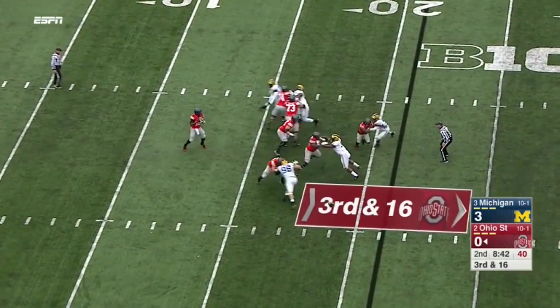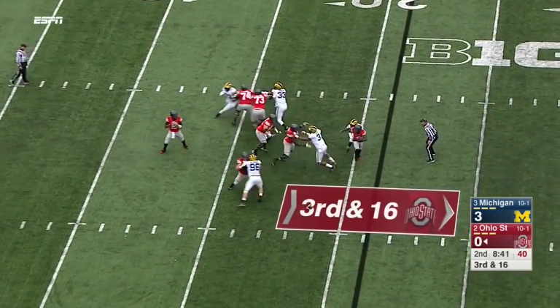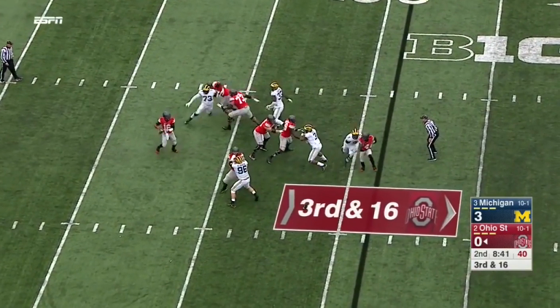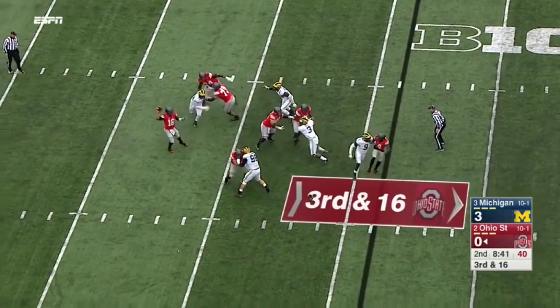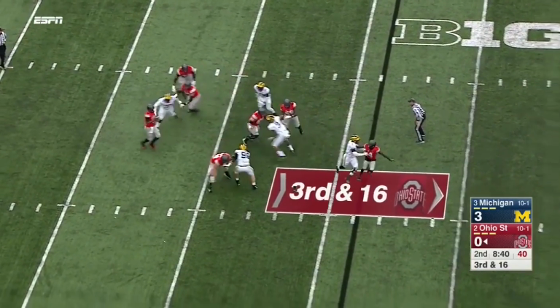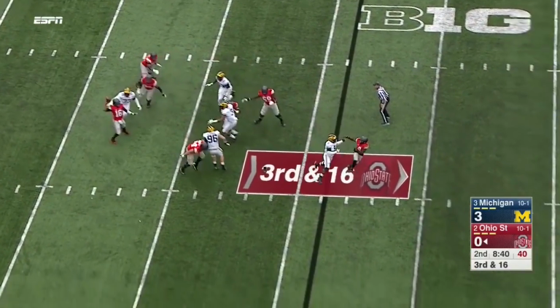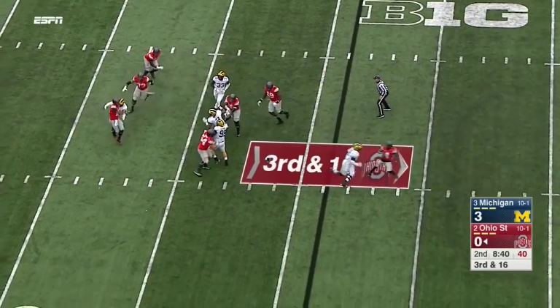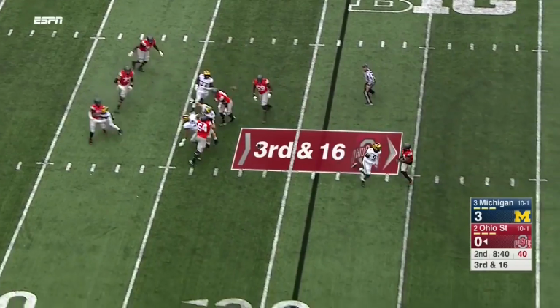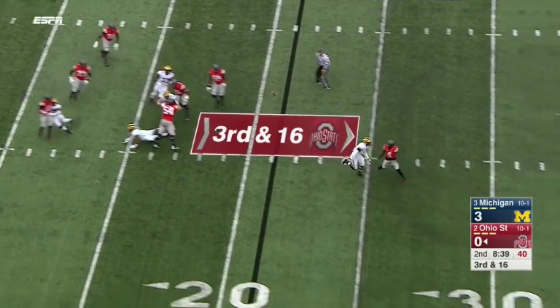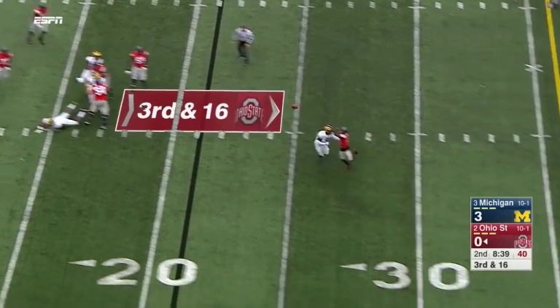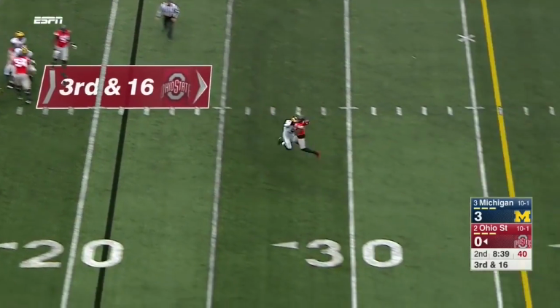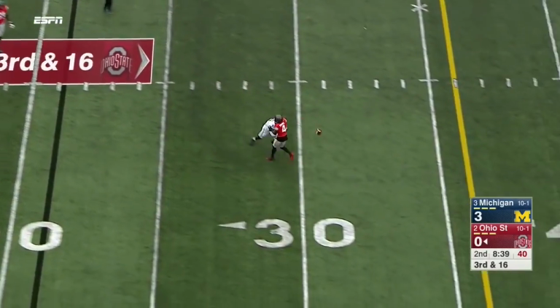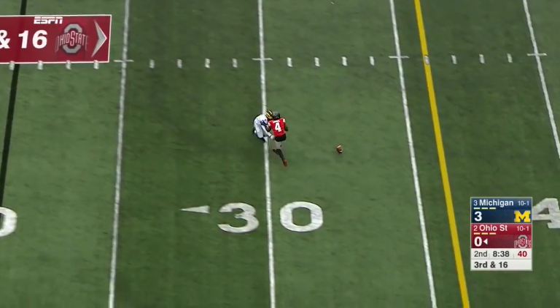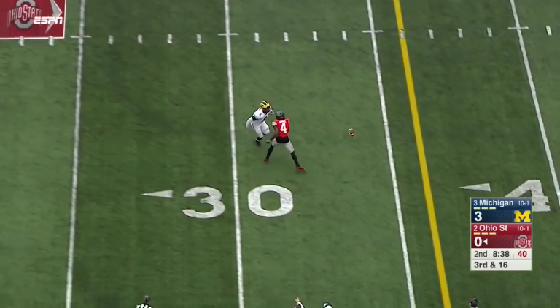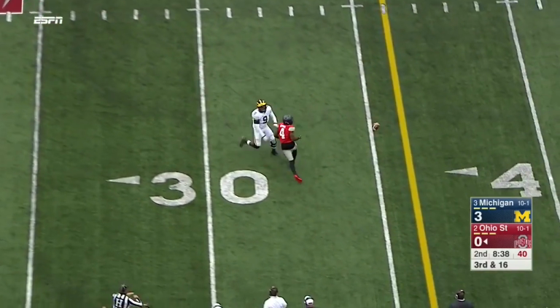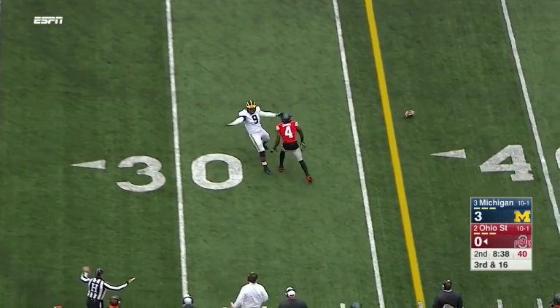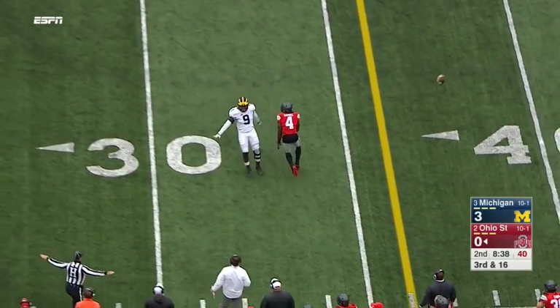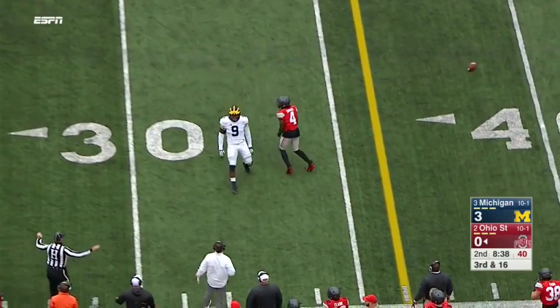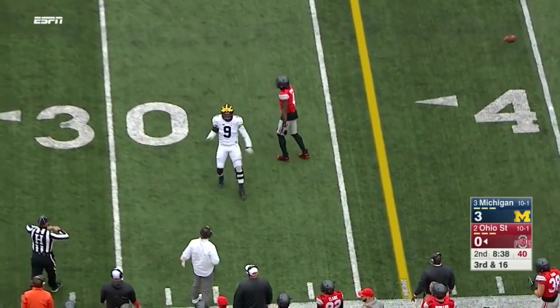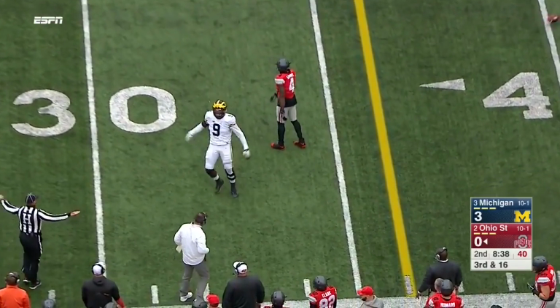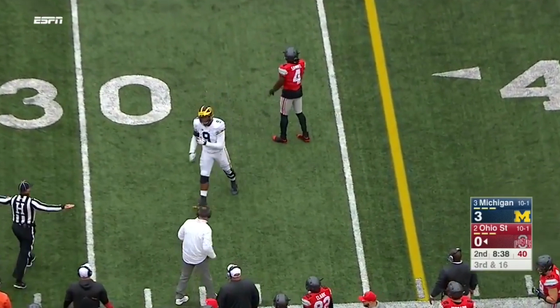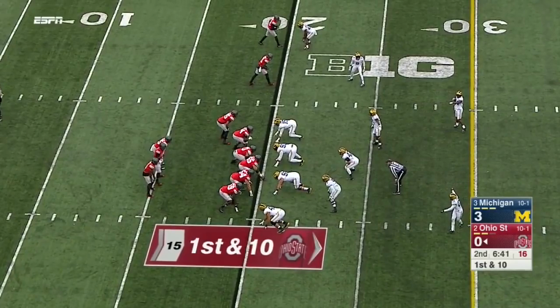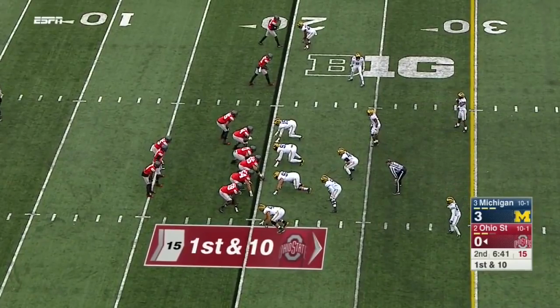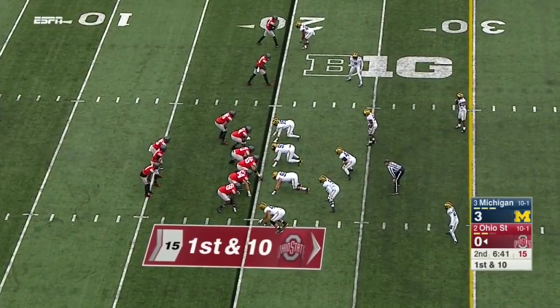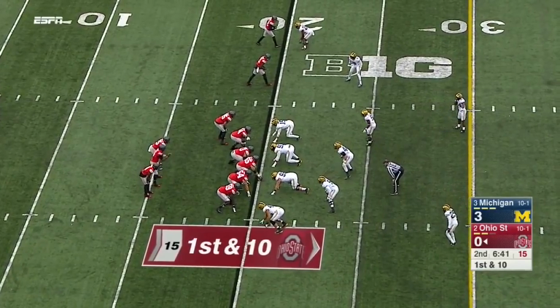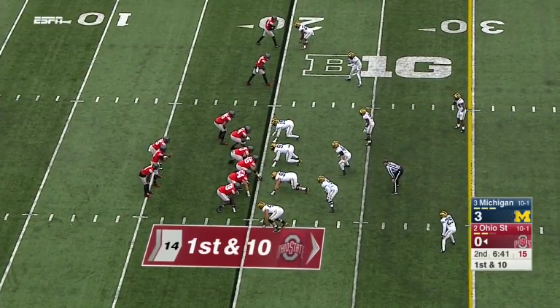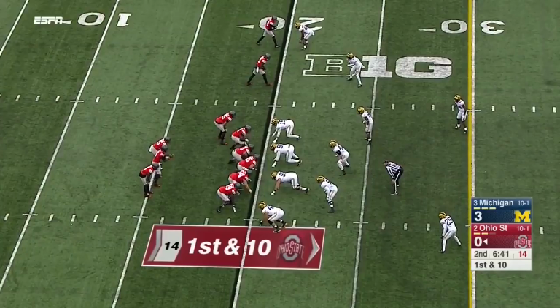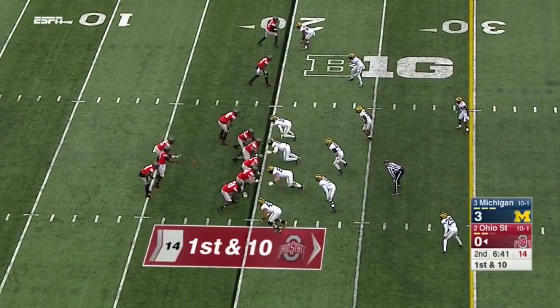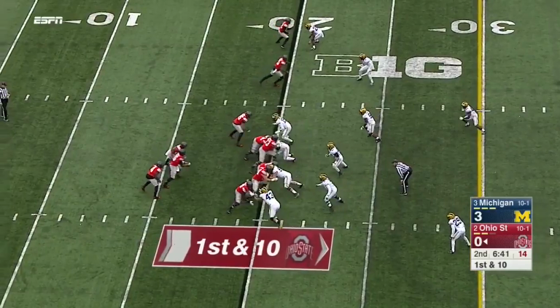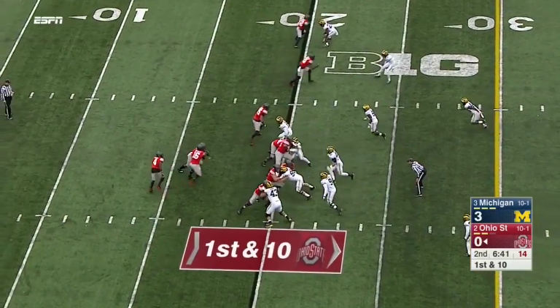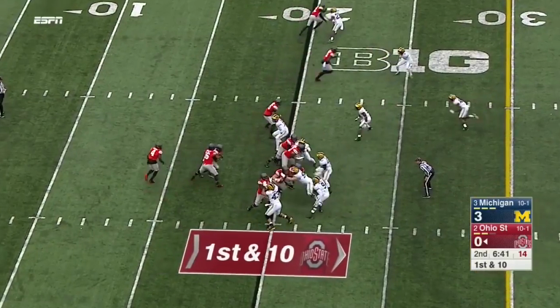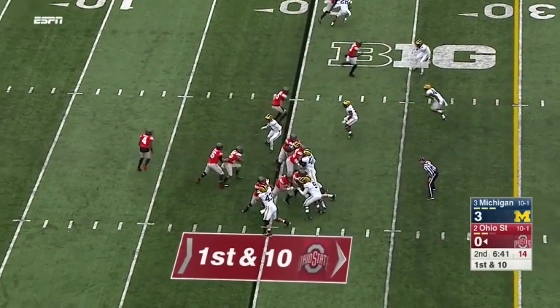Gets good protection, flips it off short — tried to get it to Samuel but he was well covered. Sieber in a matchup problem. Where has Curtis Samuel been?